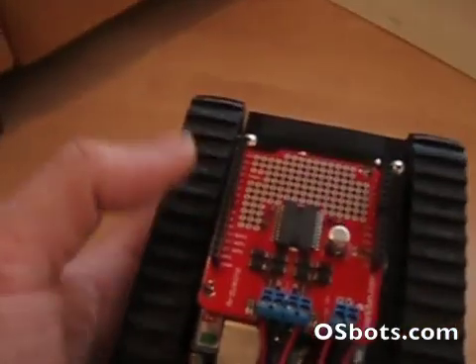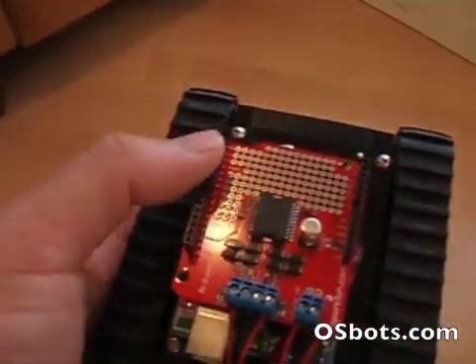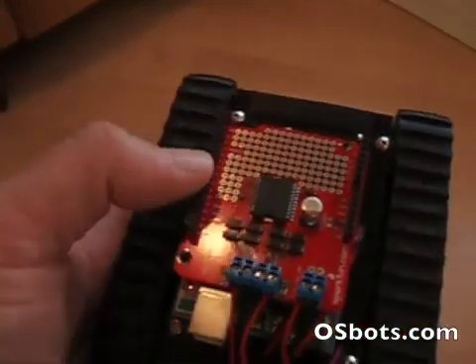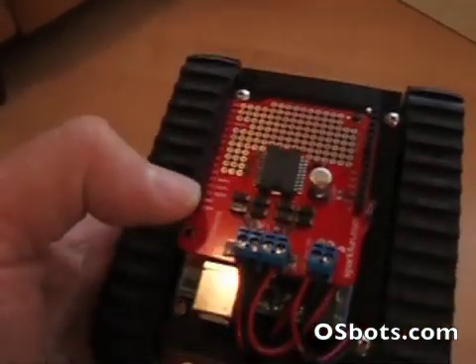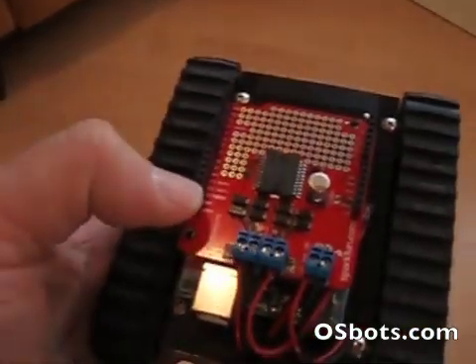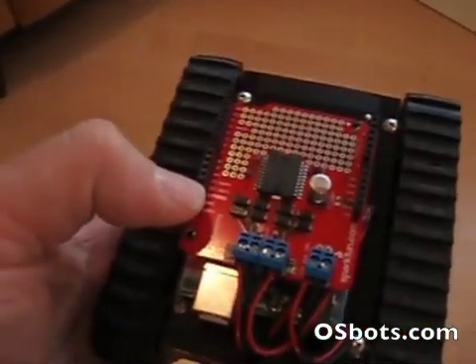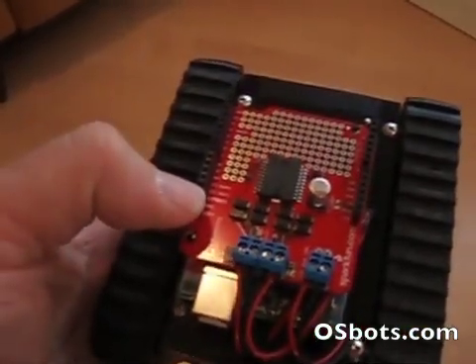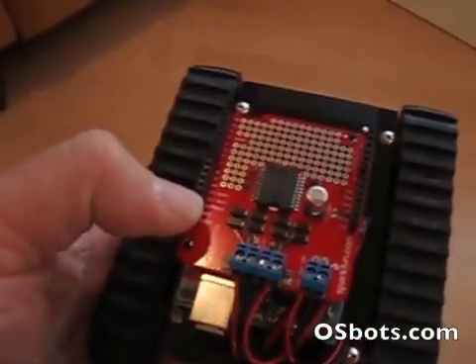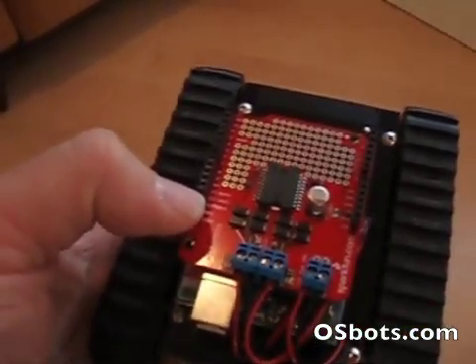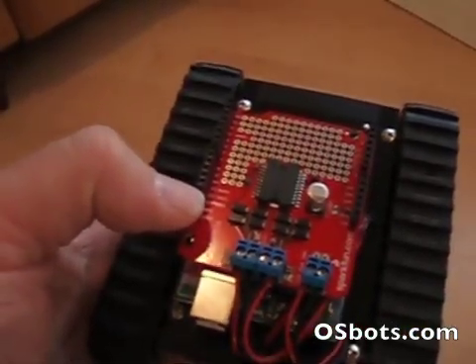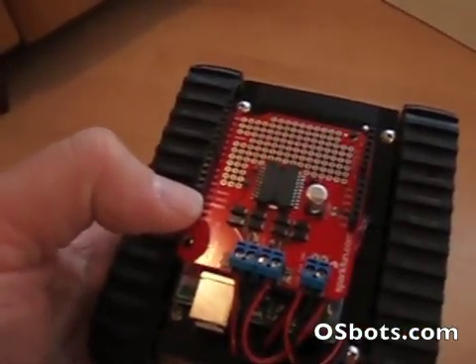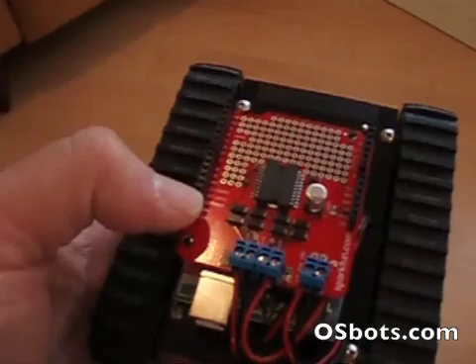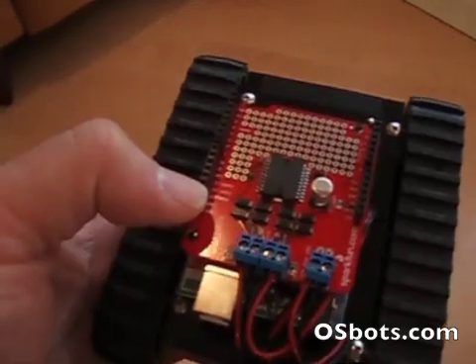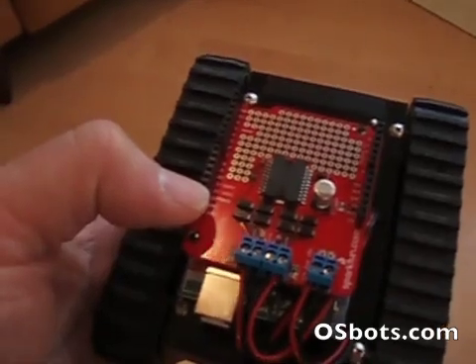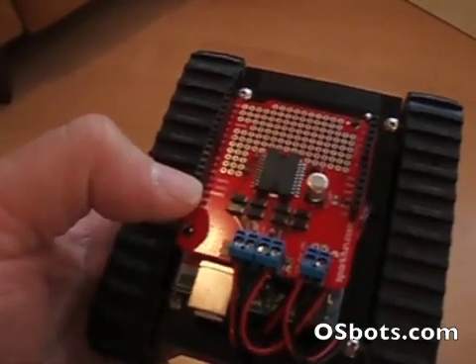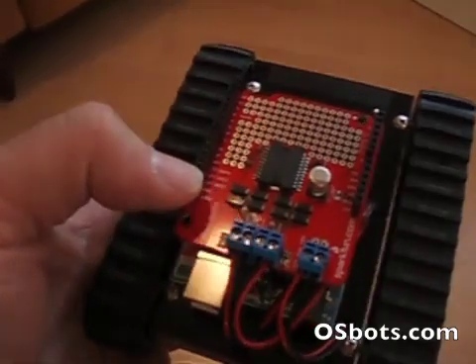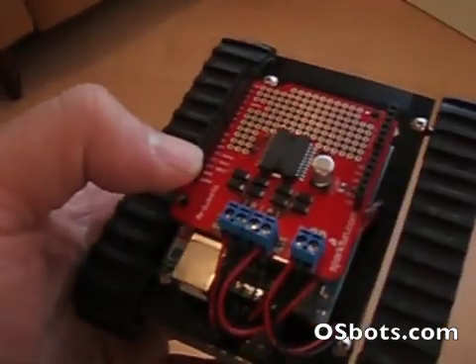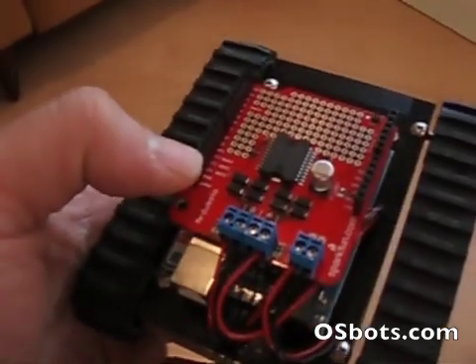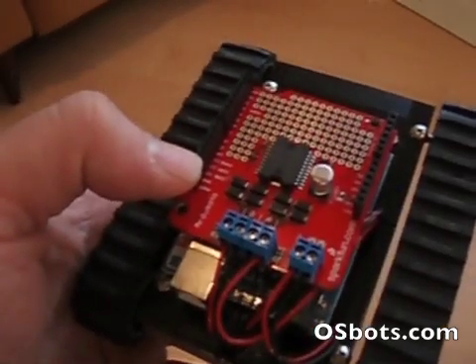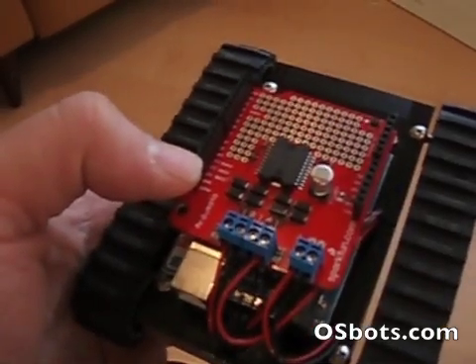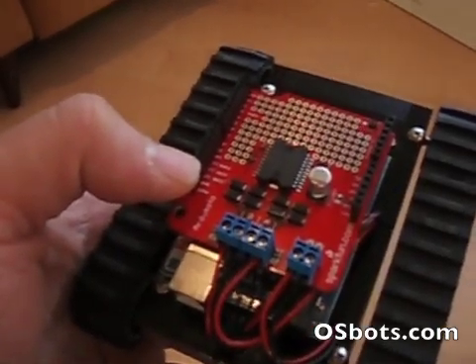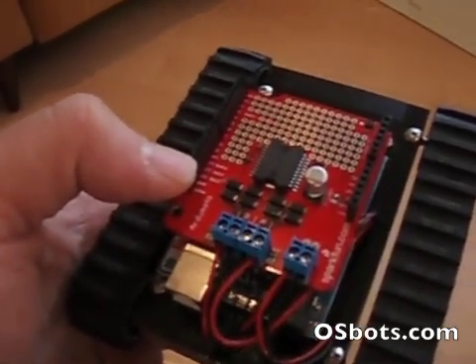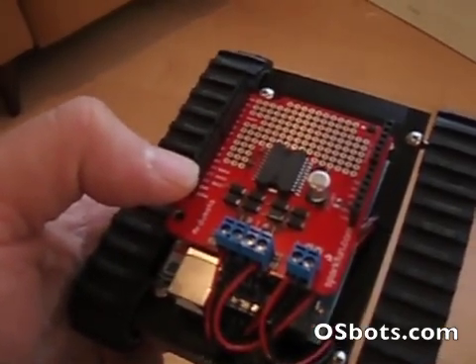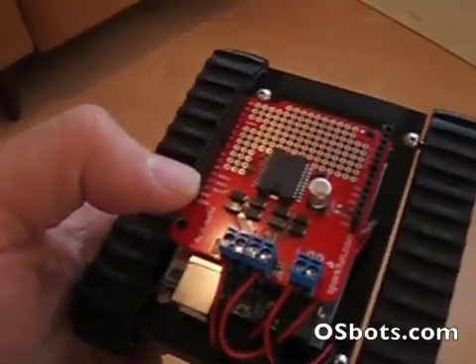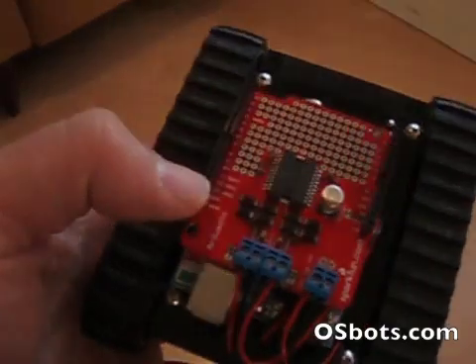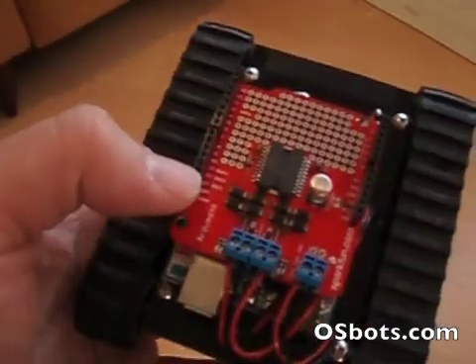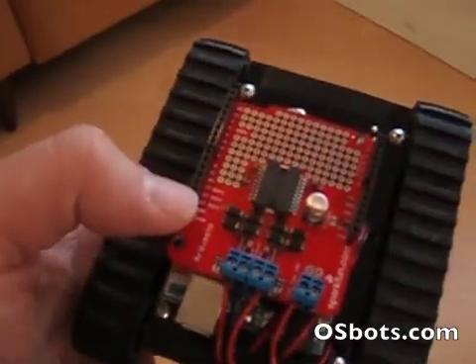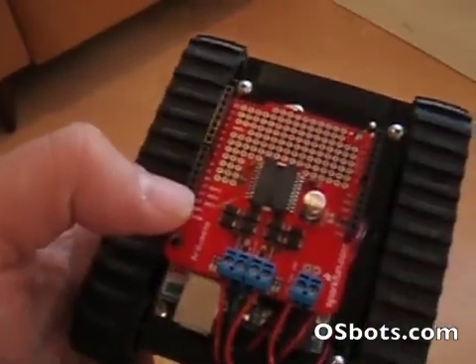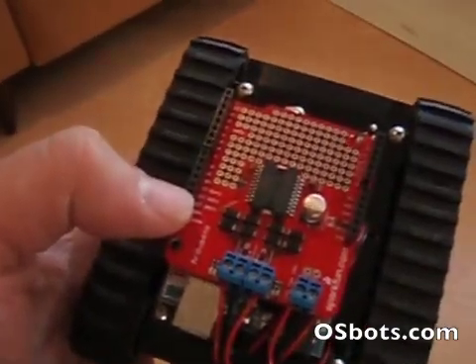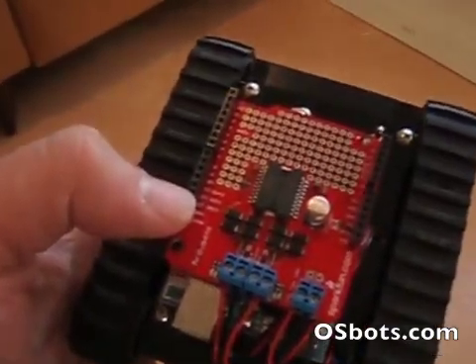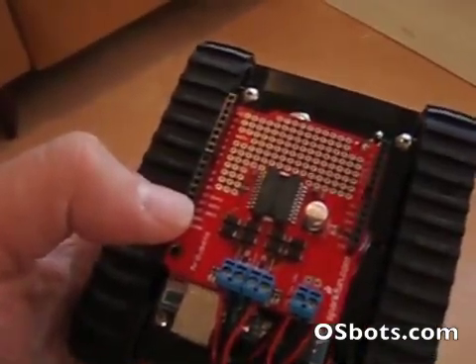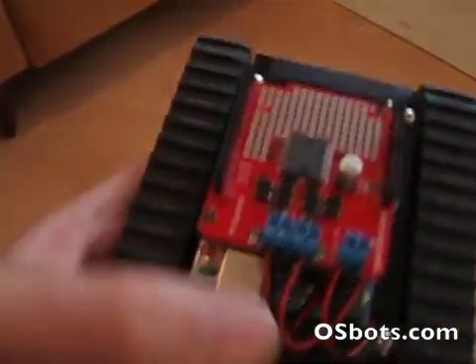You also have headers here to add more shields like Bluetooth or Zigbee, or any other Arduino shield.